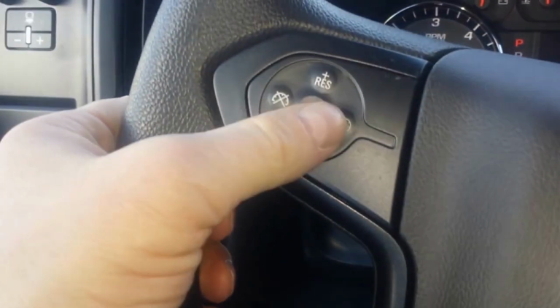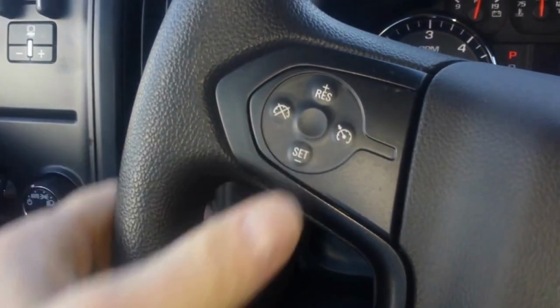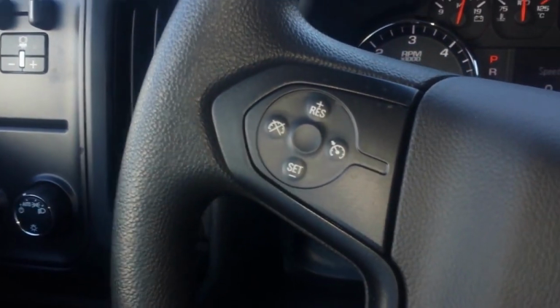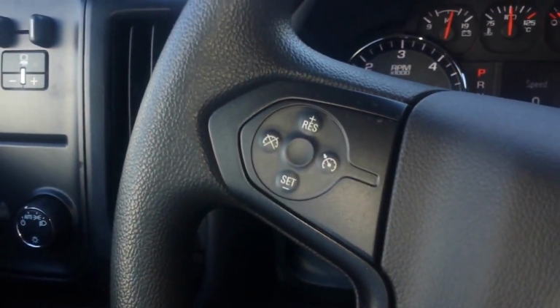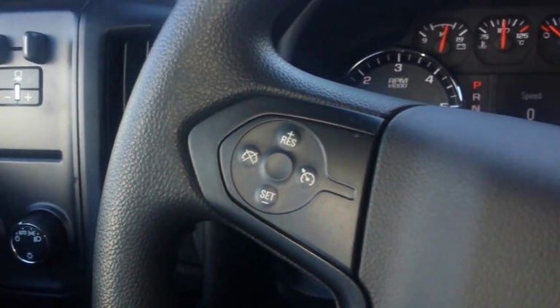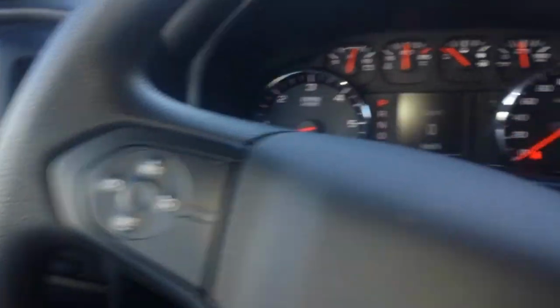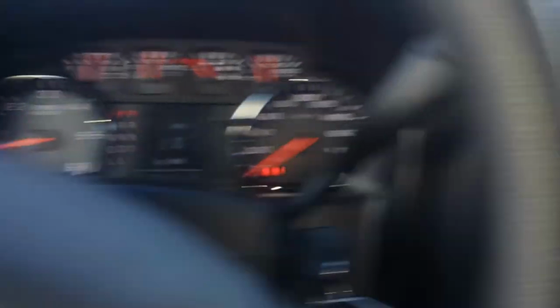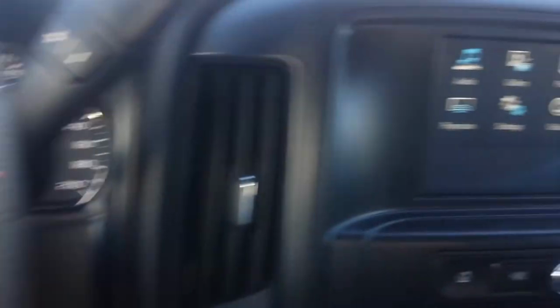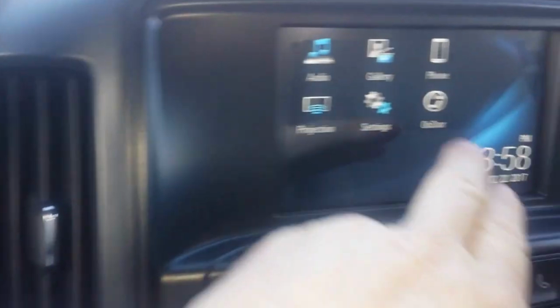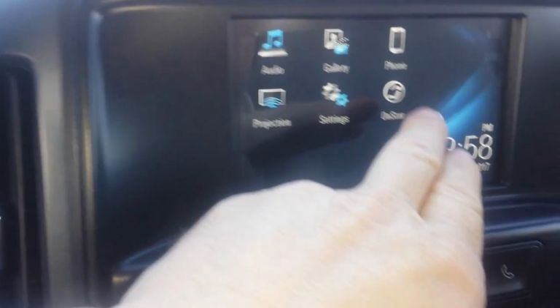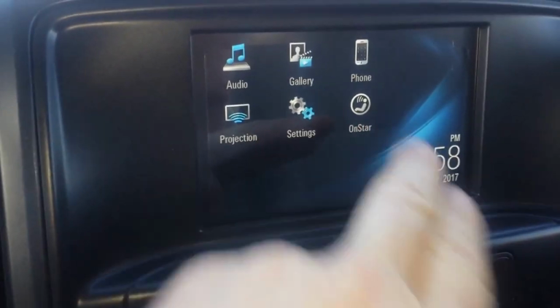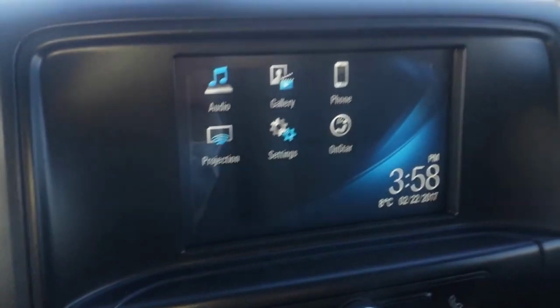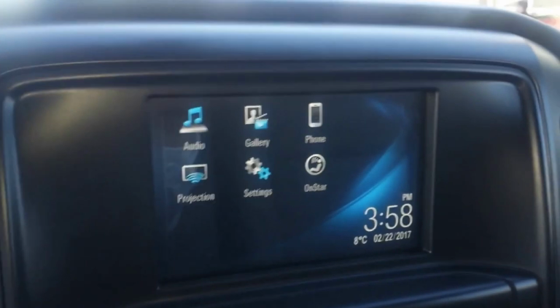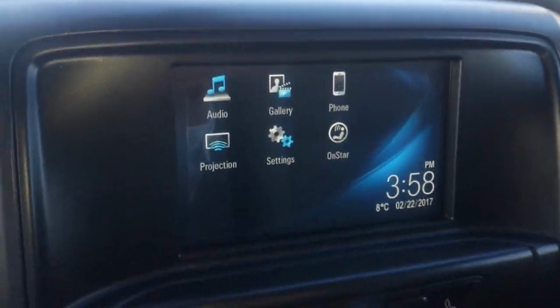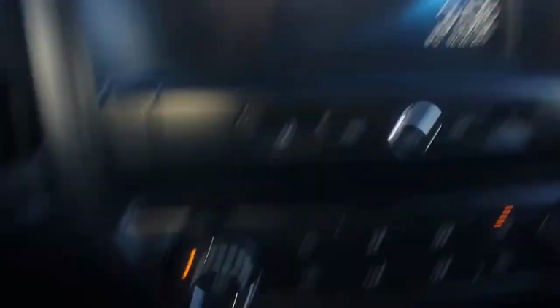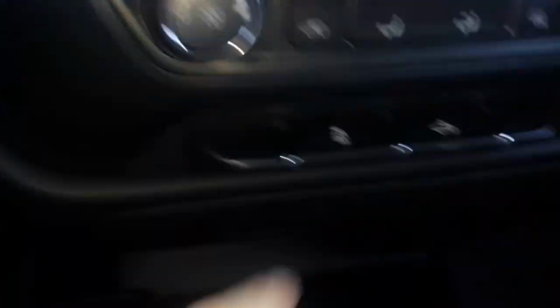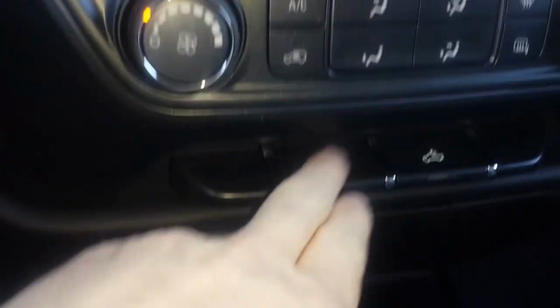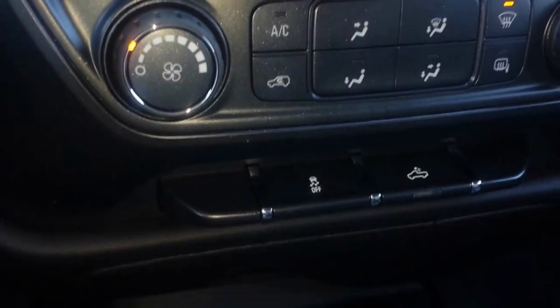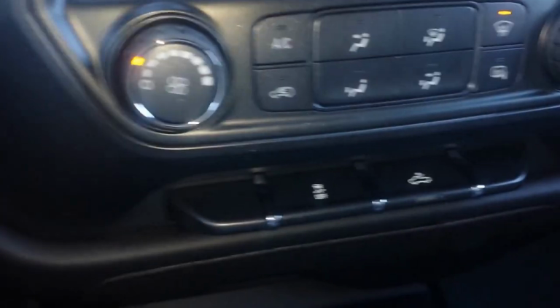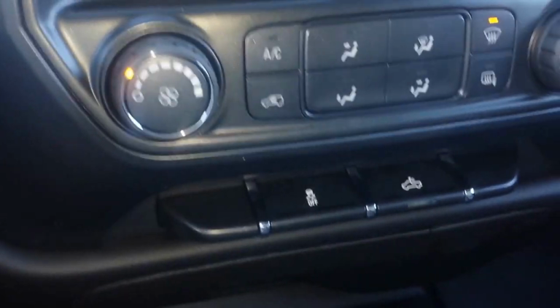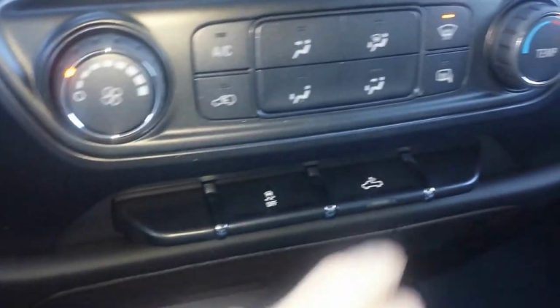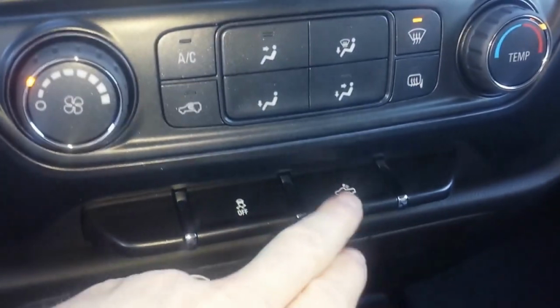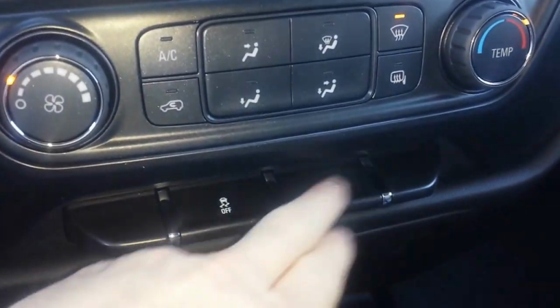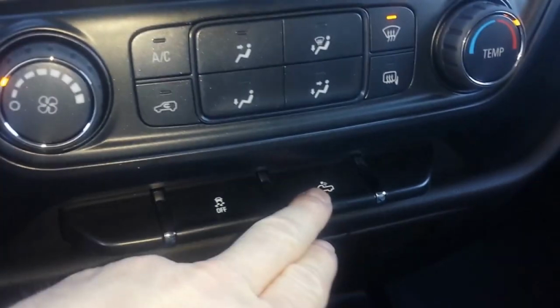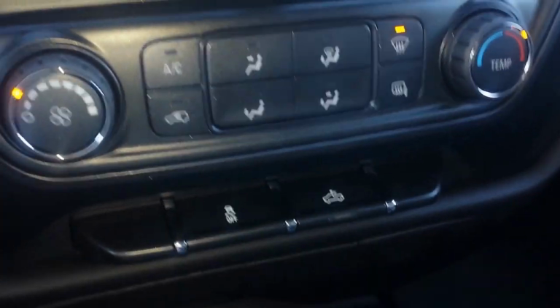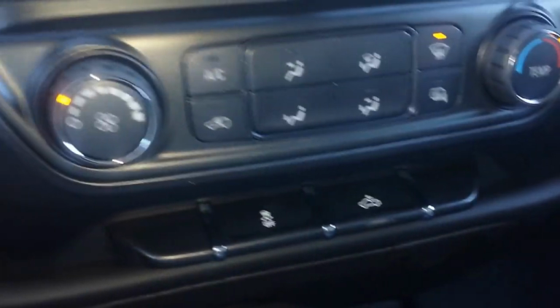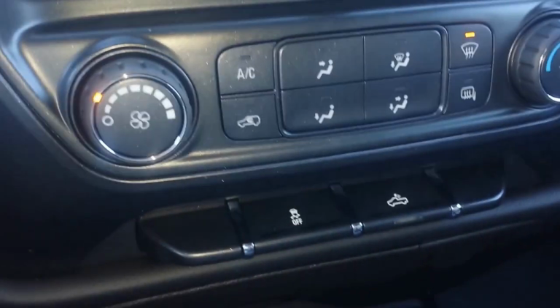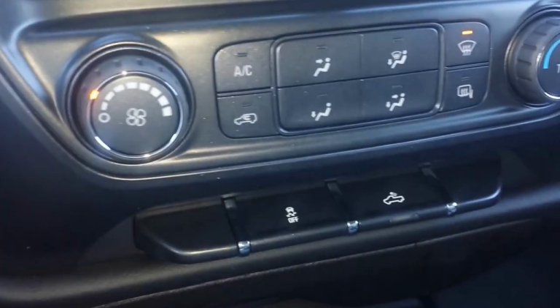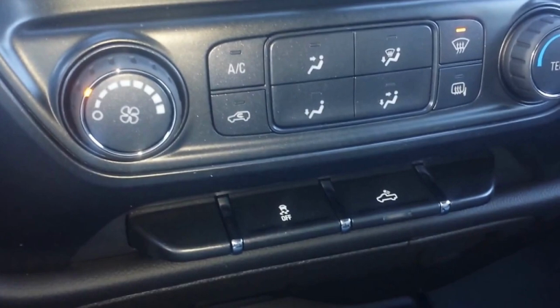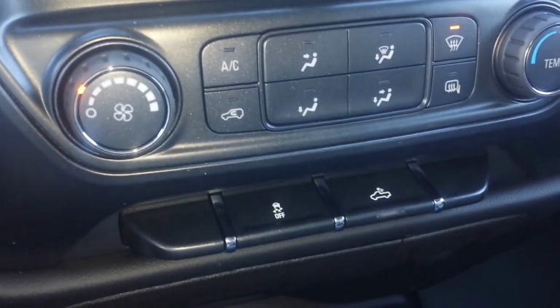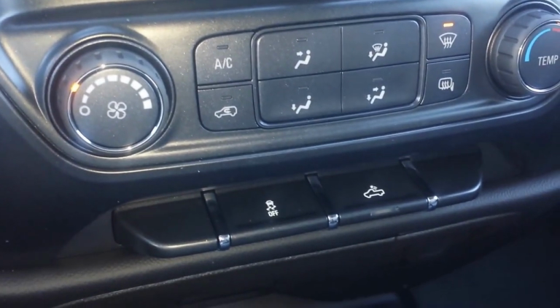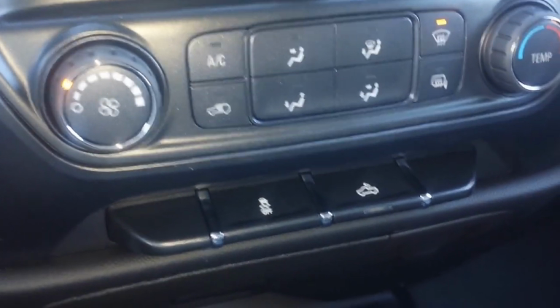Cruise control. It is 4G Wi-Fi enabled through OnStar. It does have traction control. And your cargo light is right there, too.